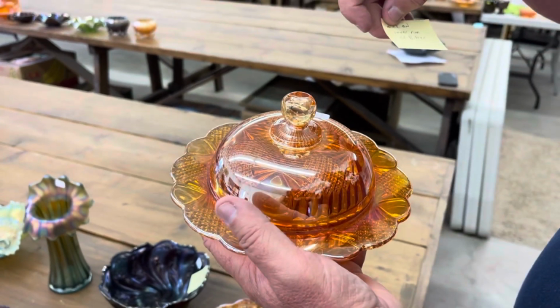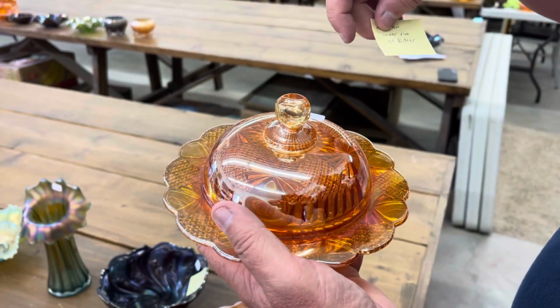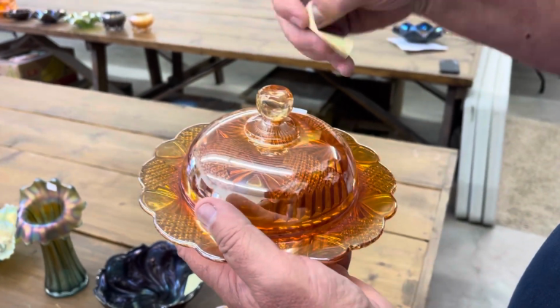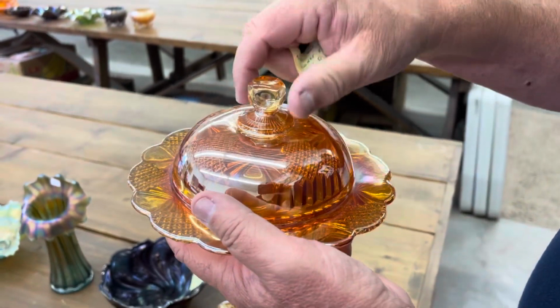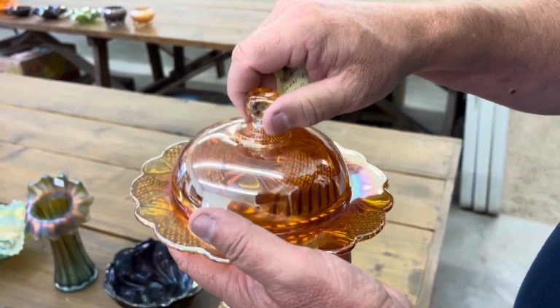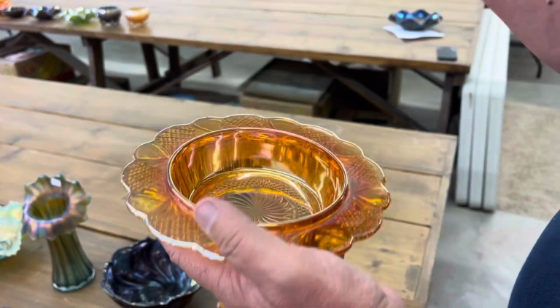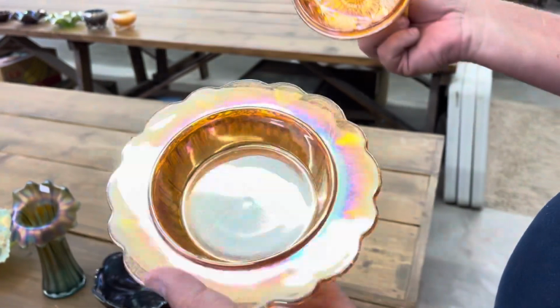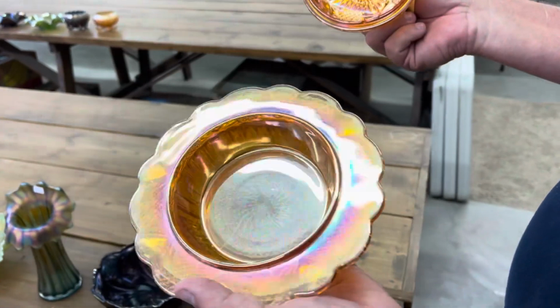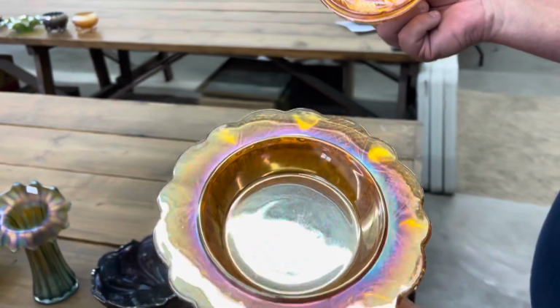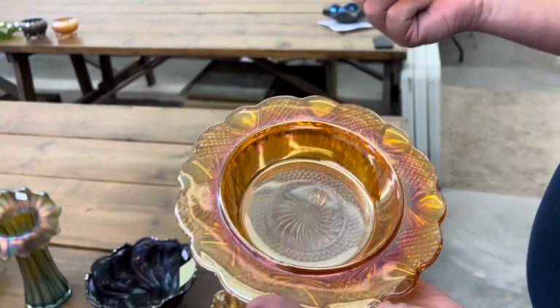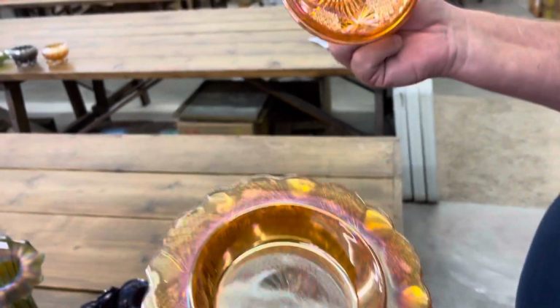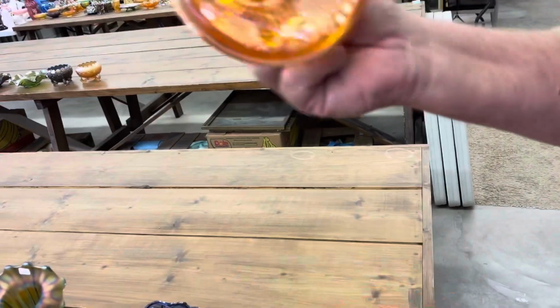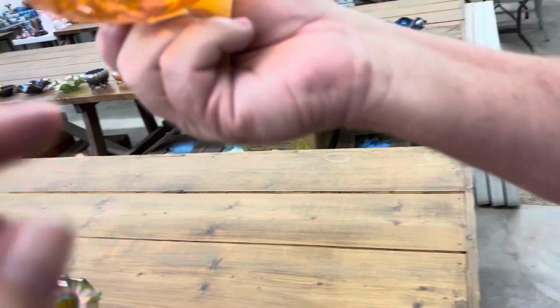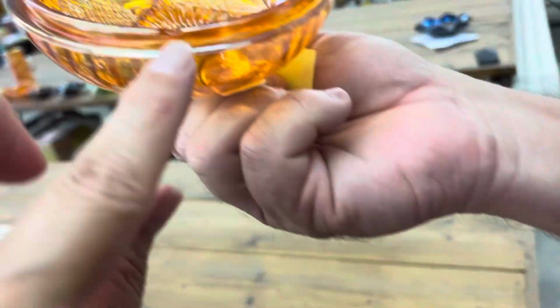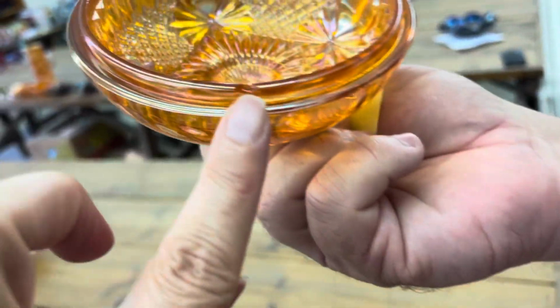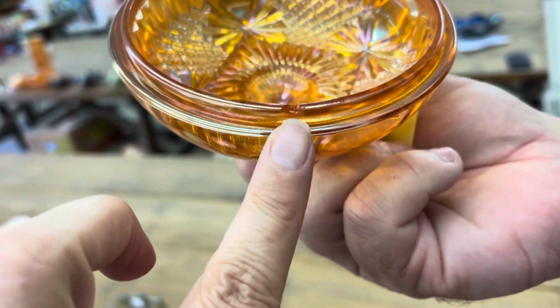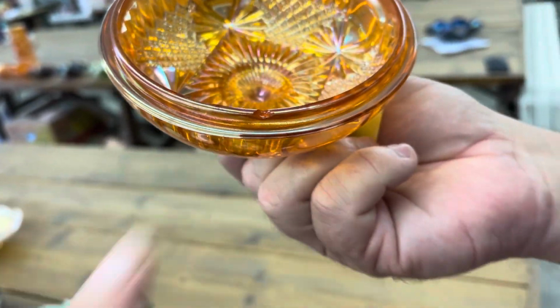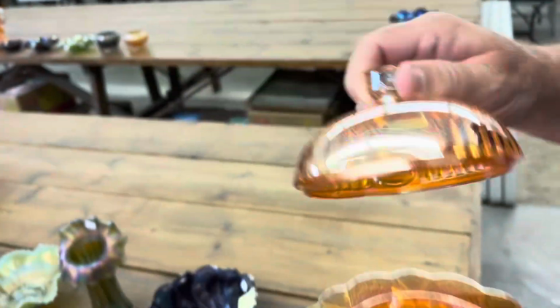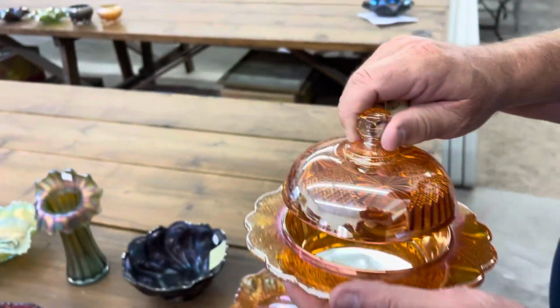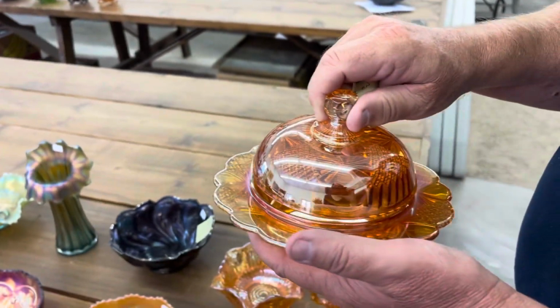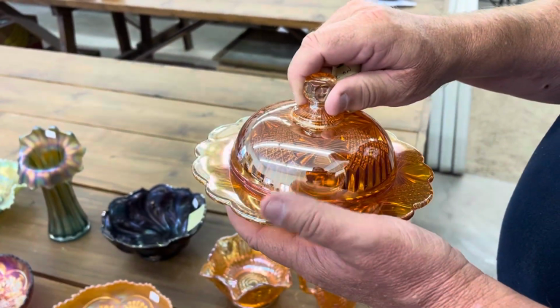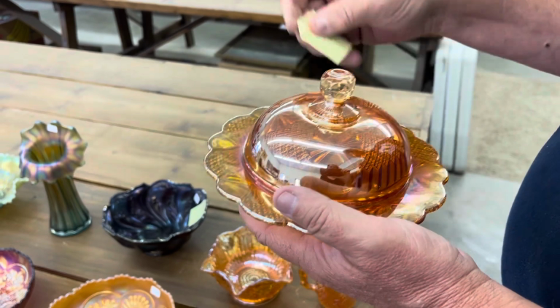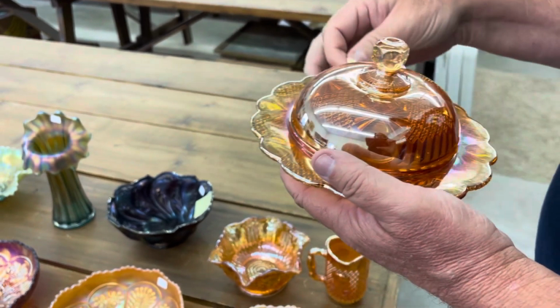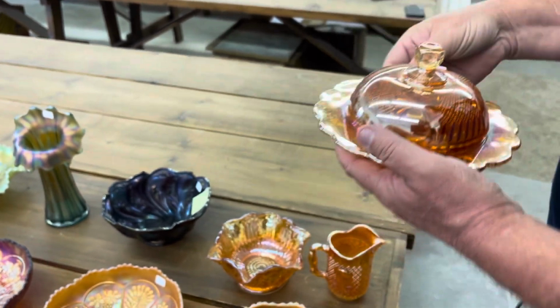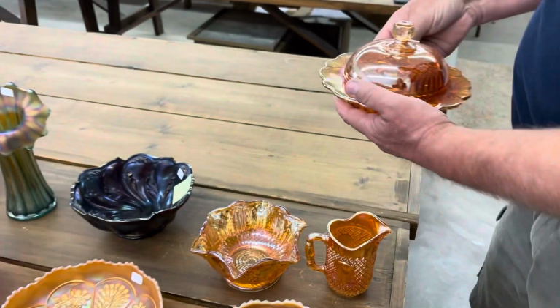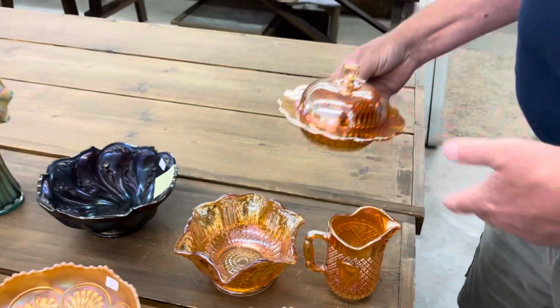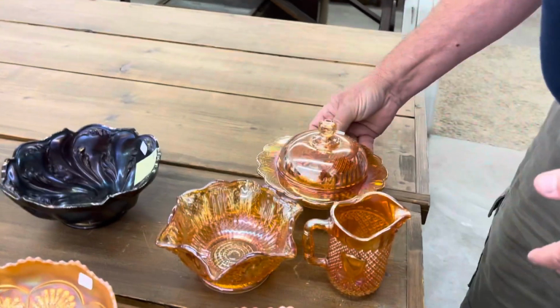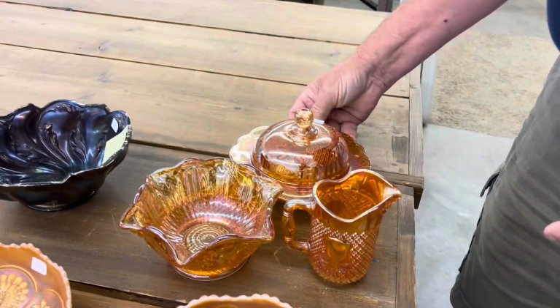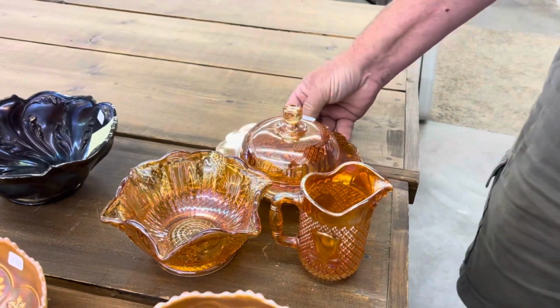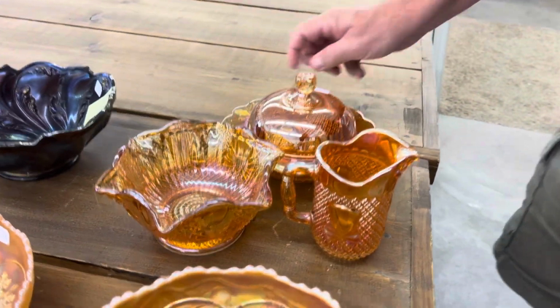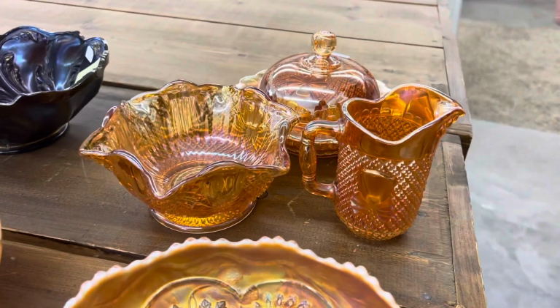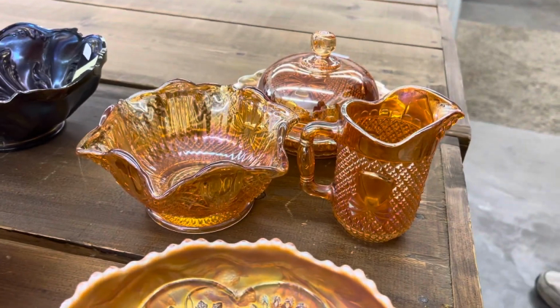There's a nick on the inner rim of the butter of the Pineapple butter table set — right there. That butter dish is tough. That butter dish is hard to get.